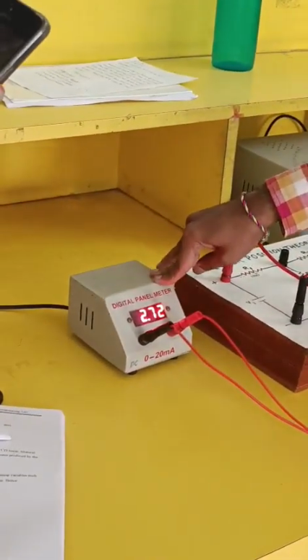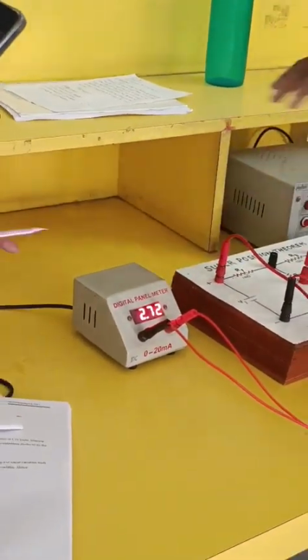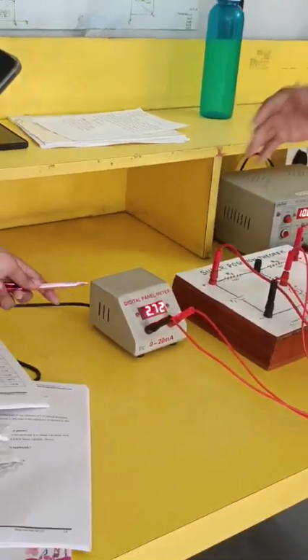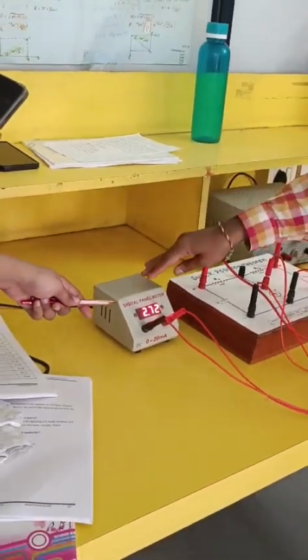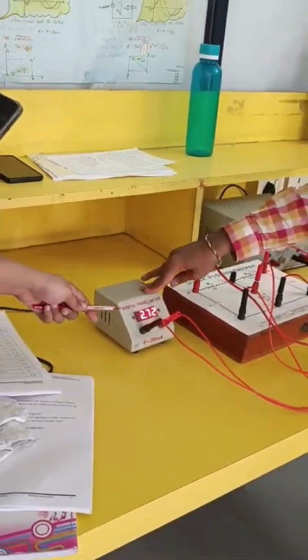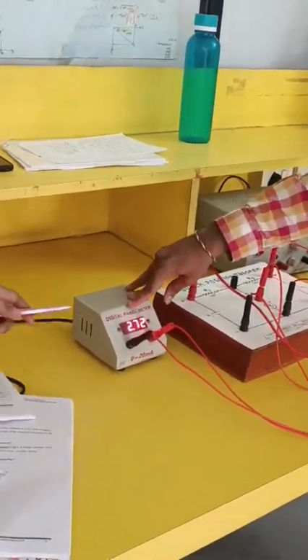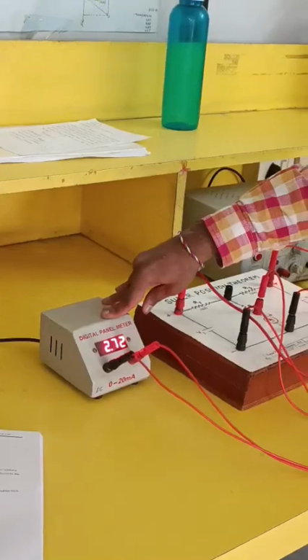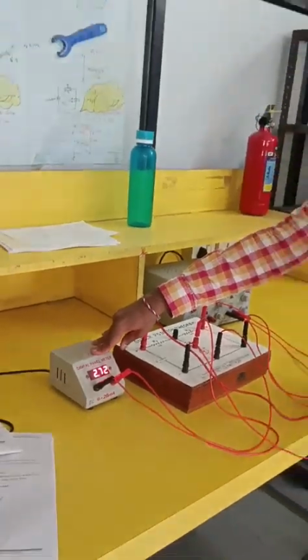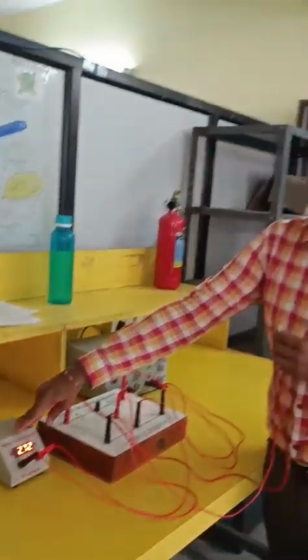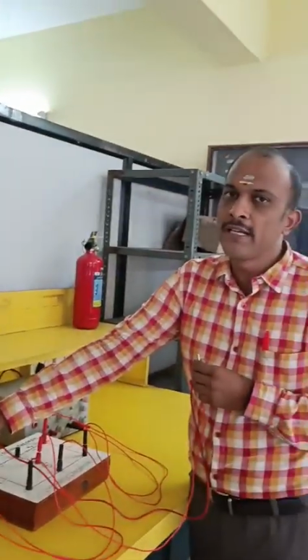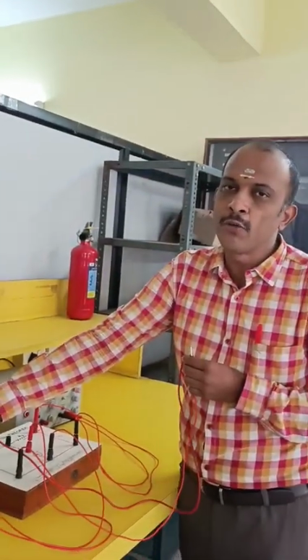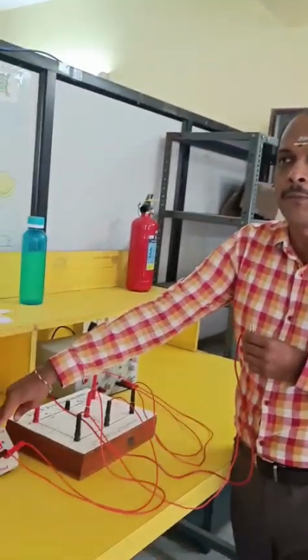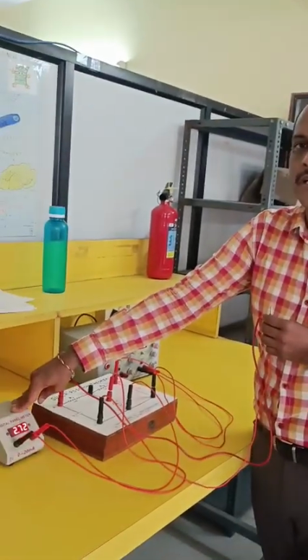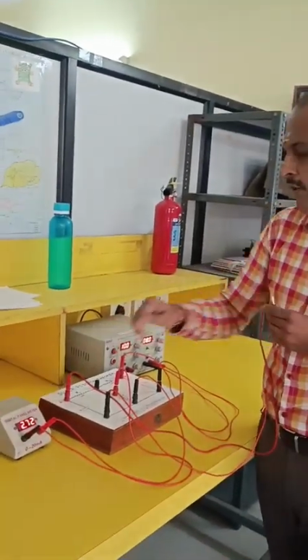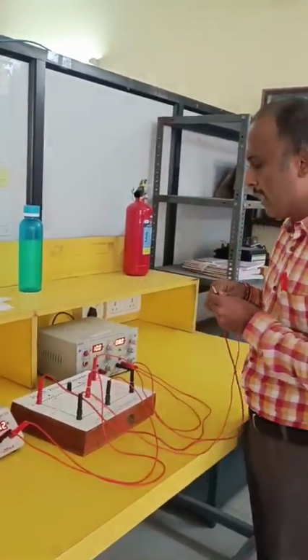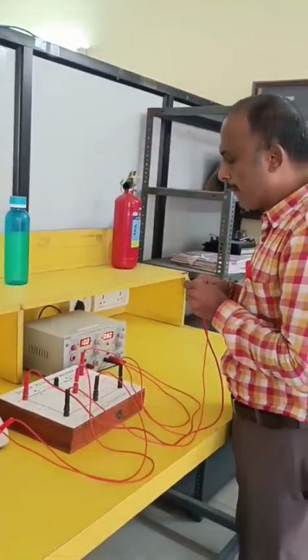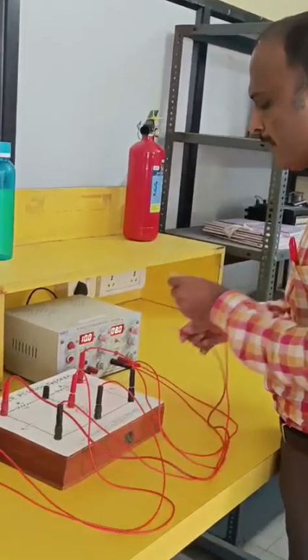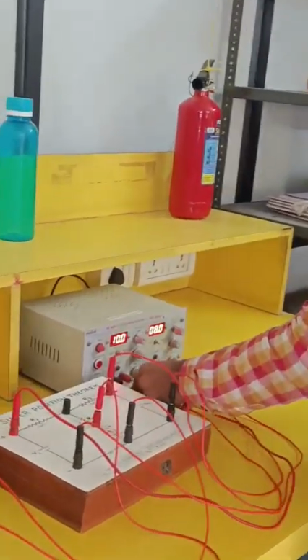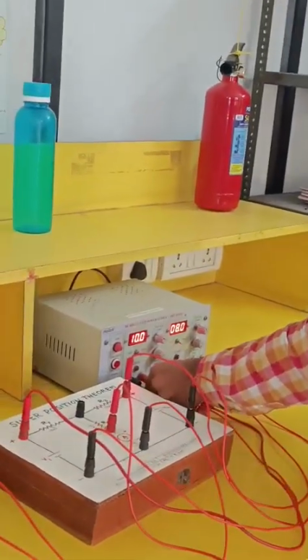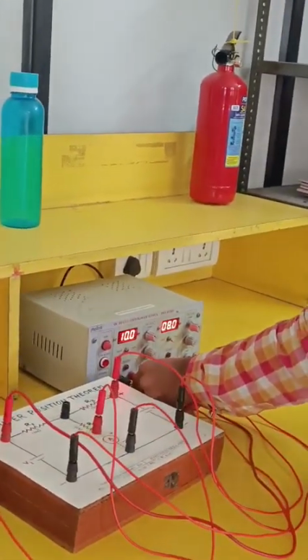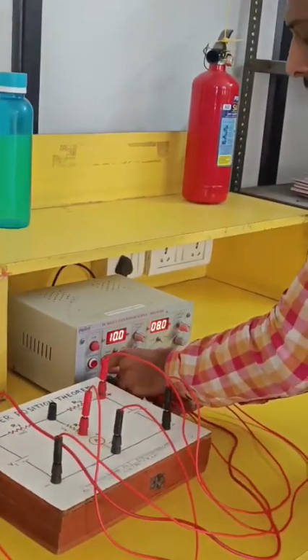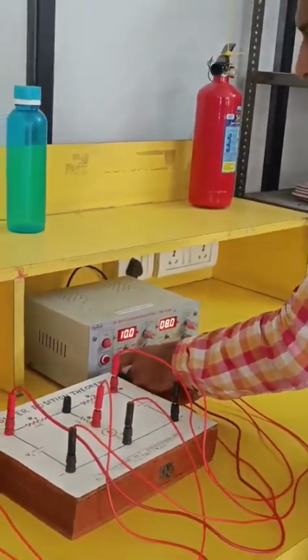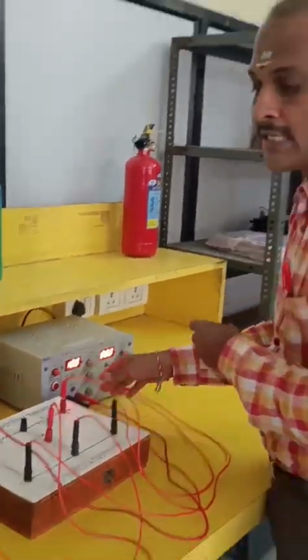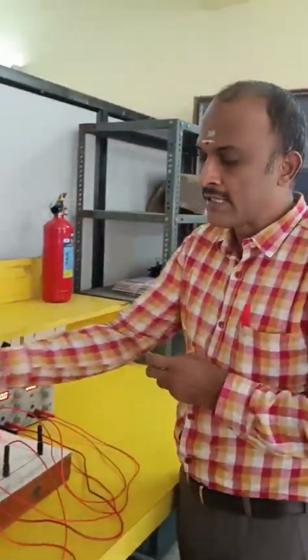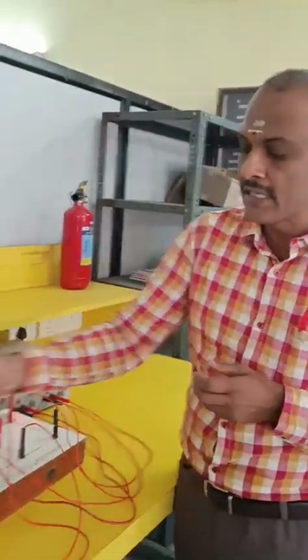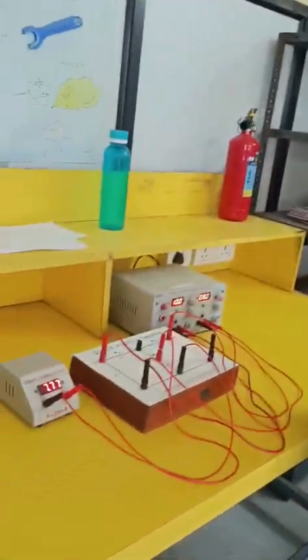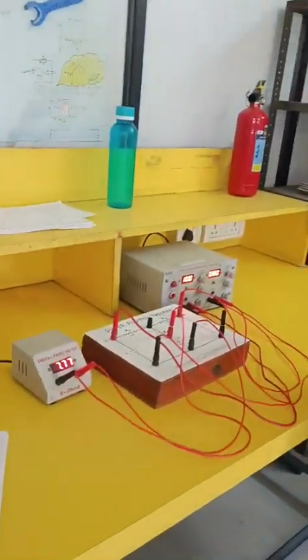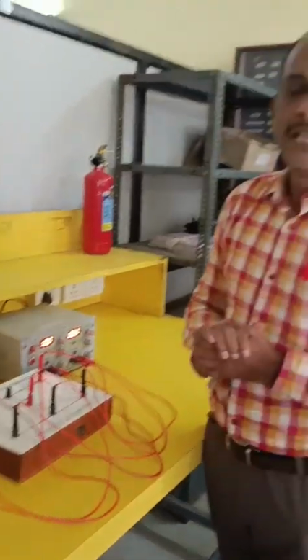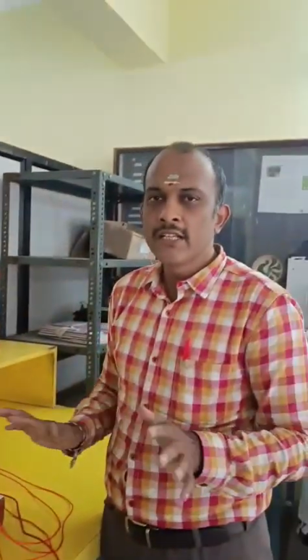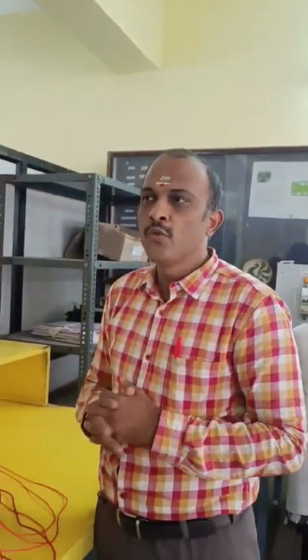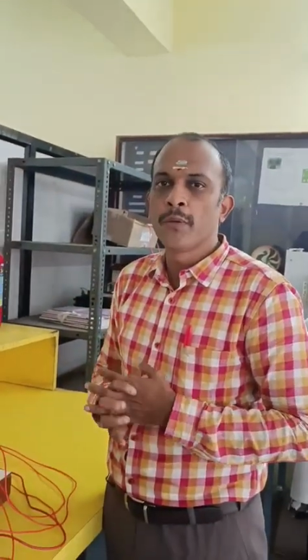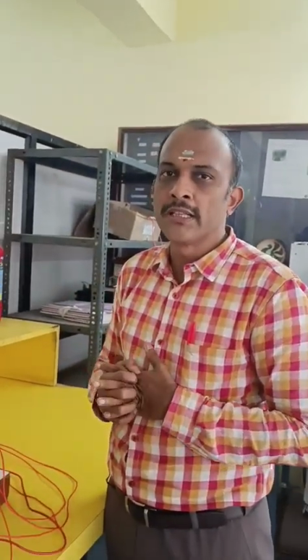If you add 2.72 and 5.01, you are approximately going to get 7.77 or 7.7. That is the superposition theorem verified experimentally.